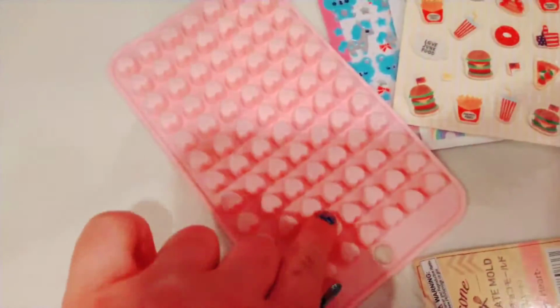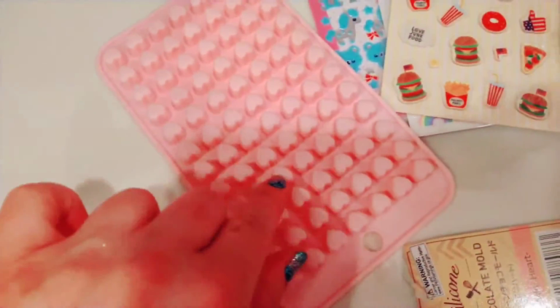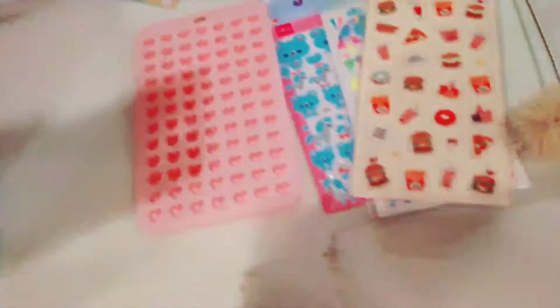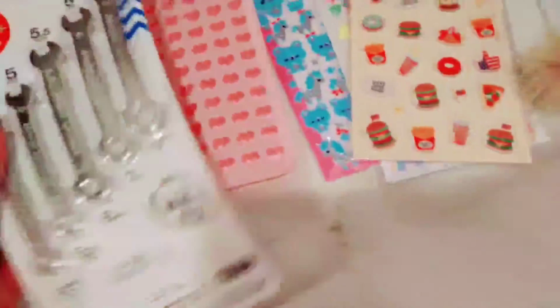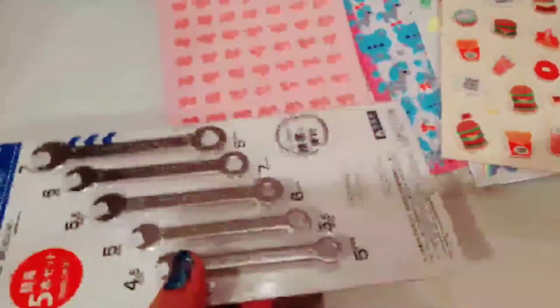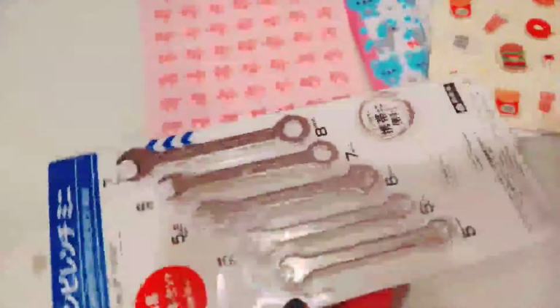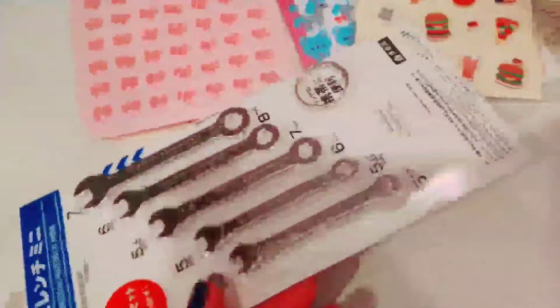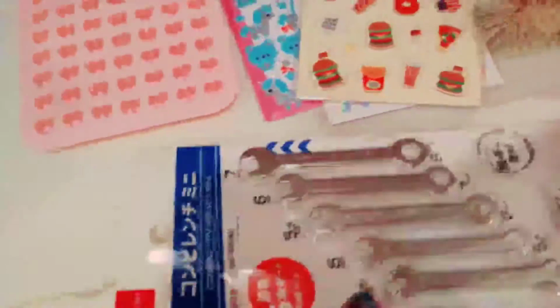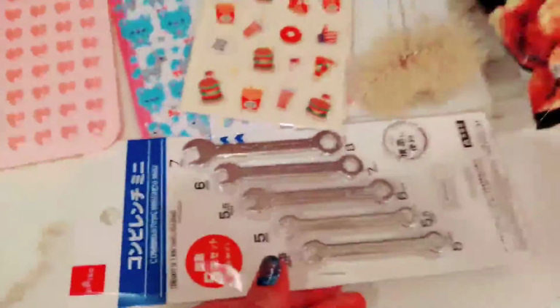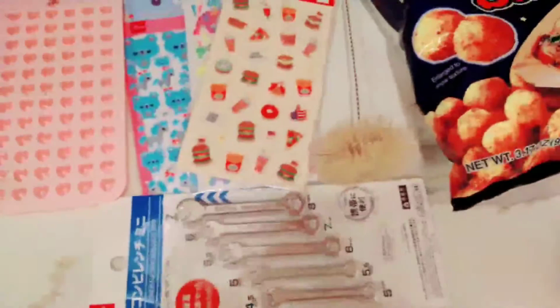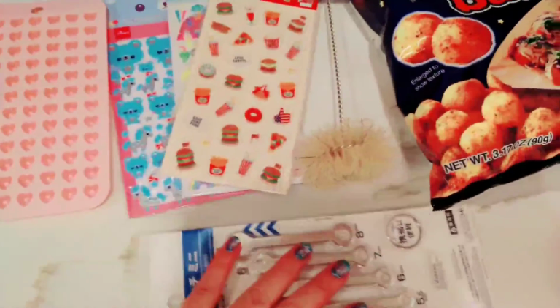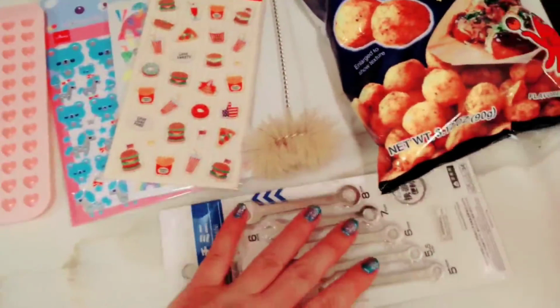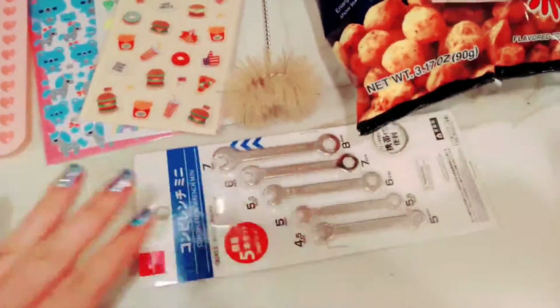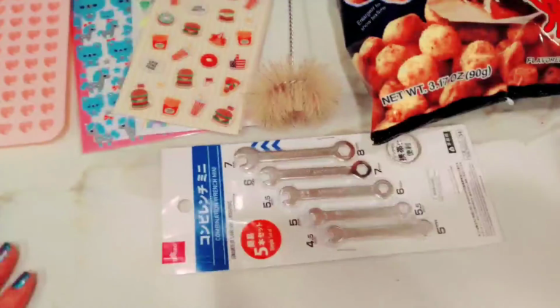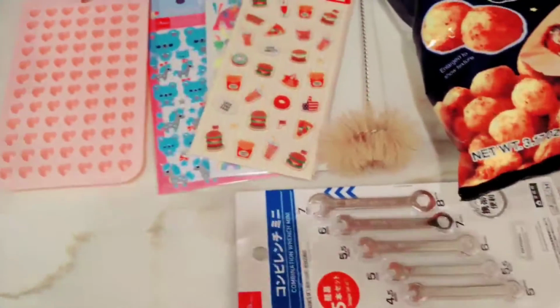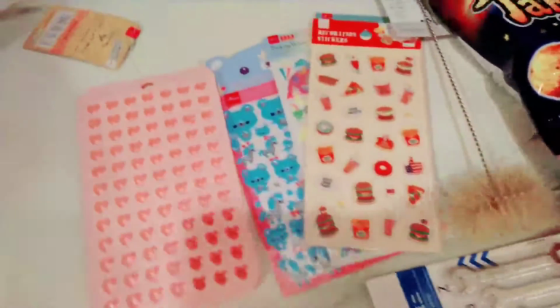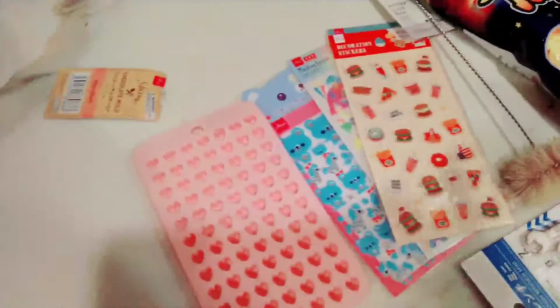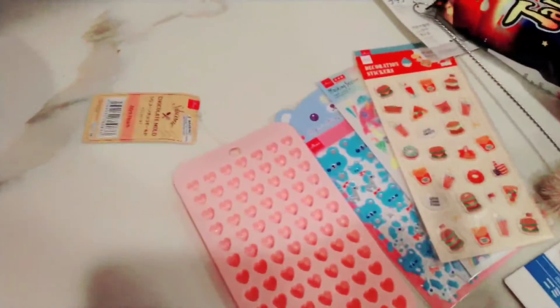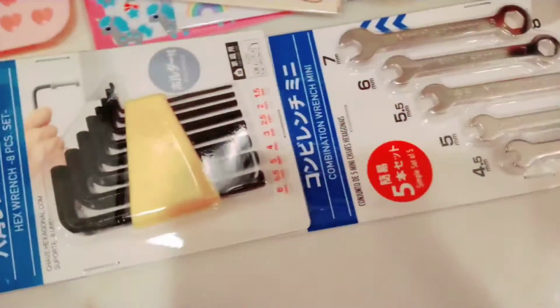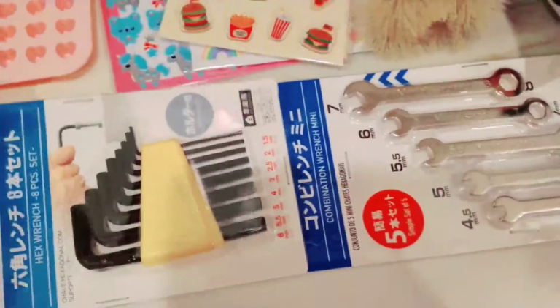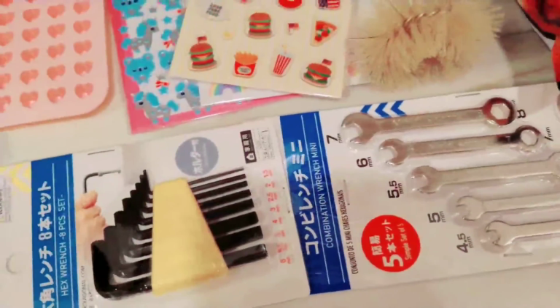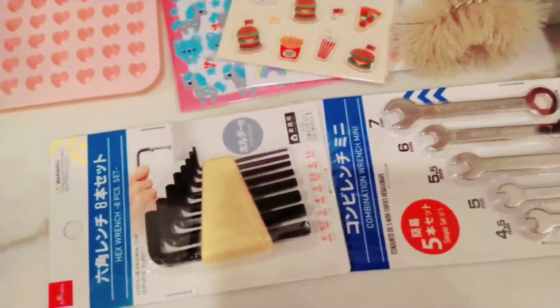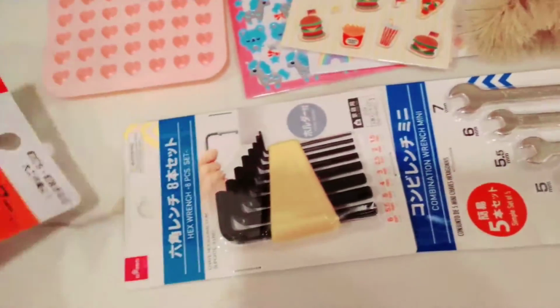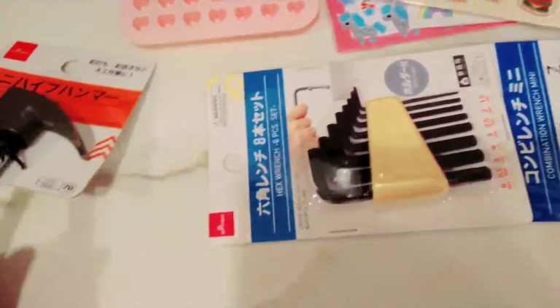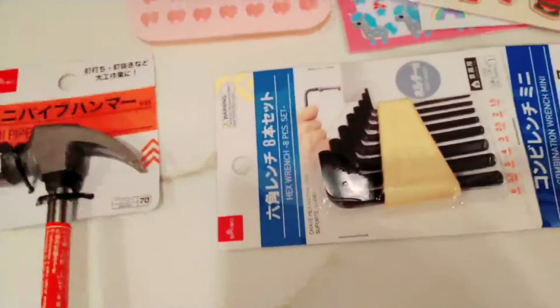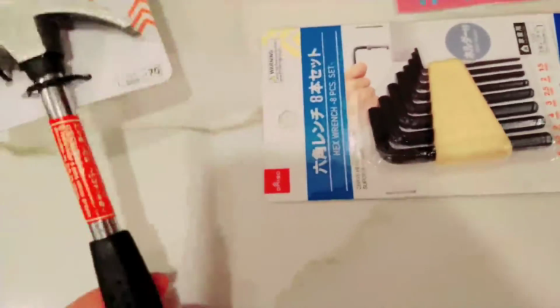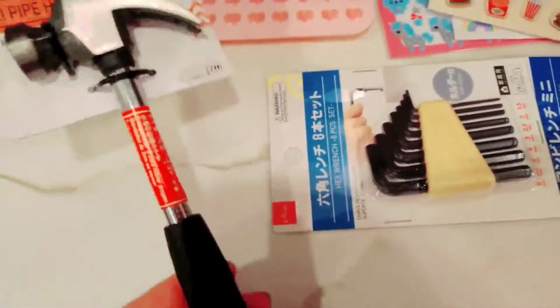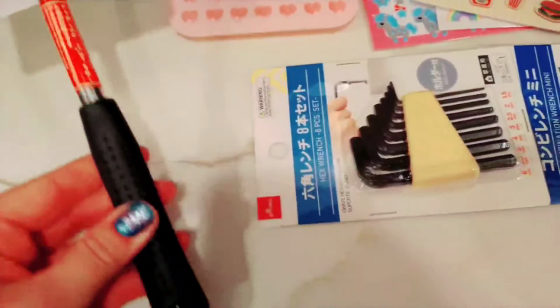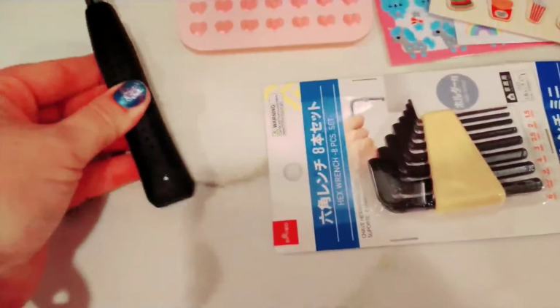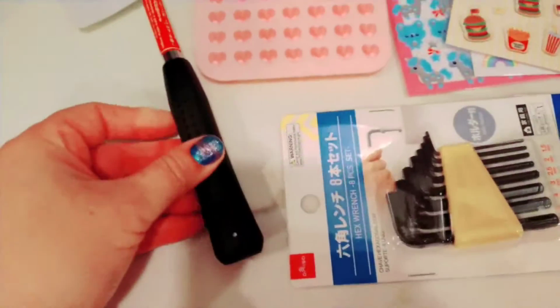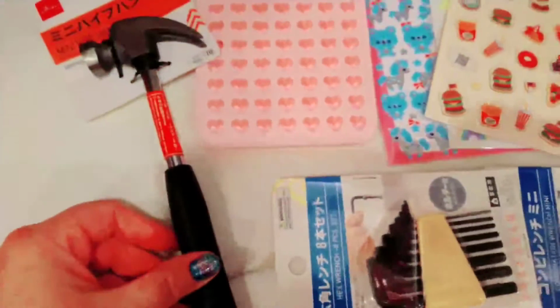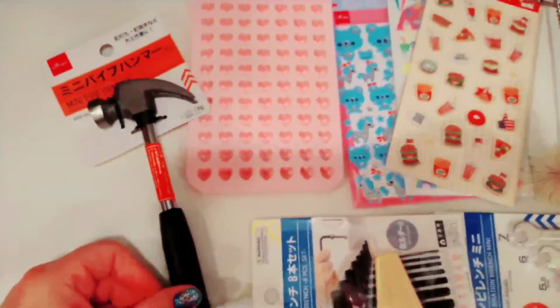I got some tools because tools will always come in handy — and also just a little hammer, just in case I ever can't find my big hammer.